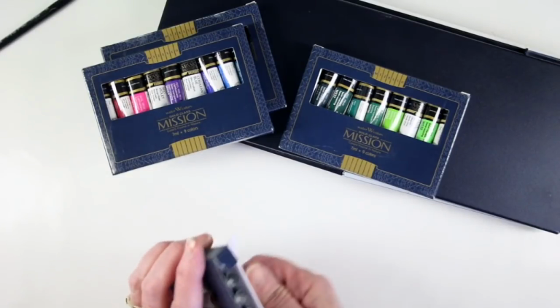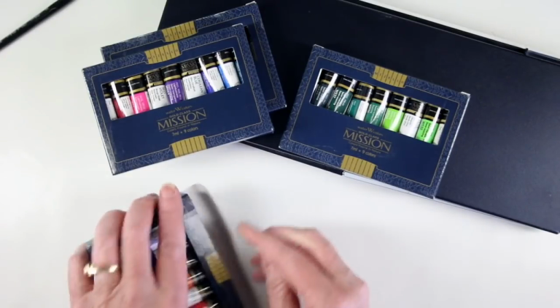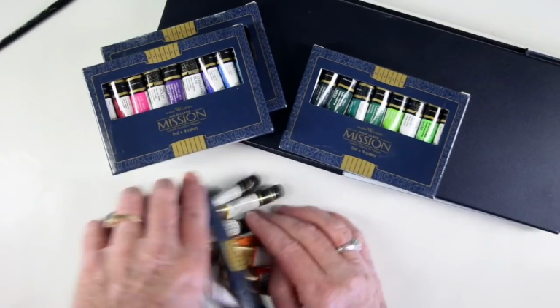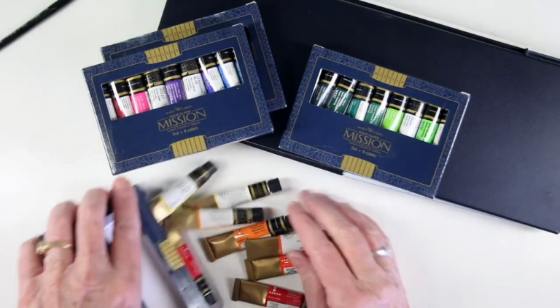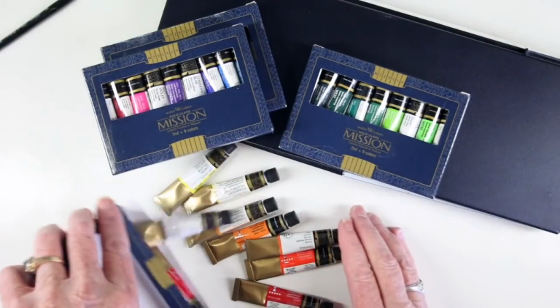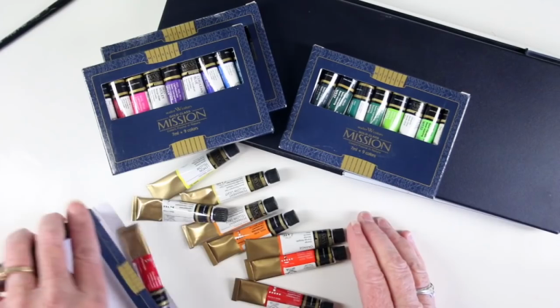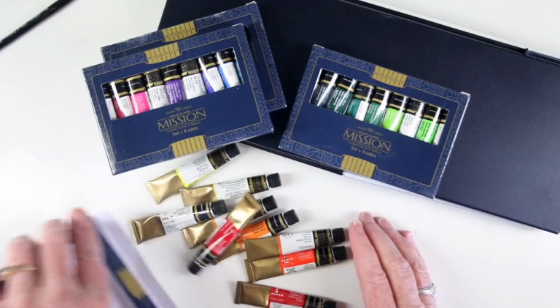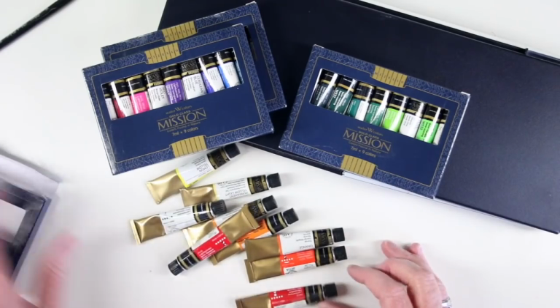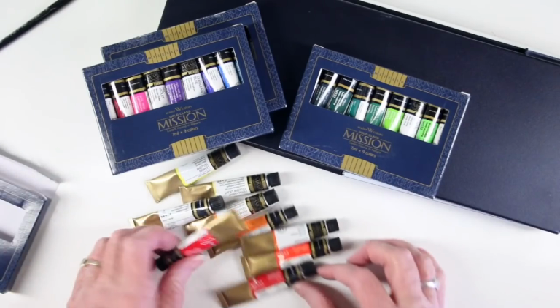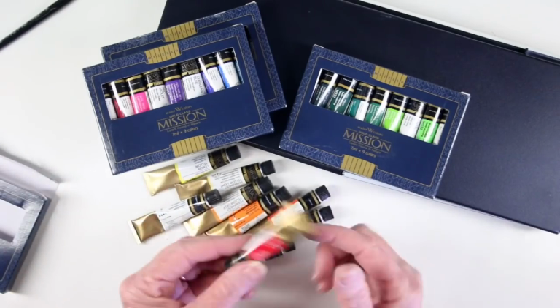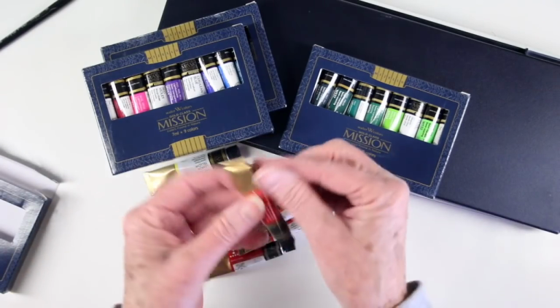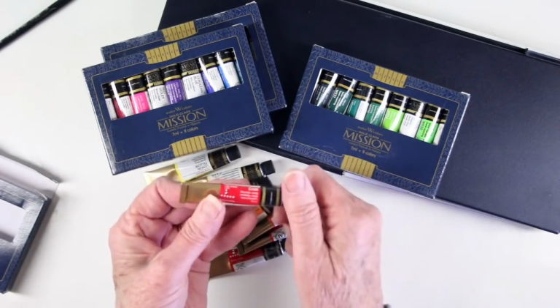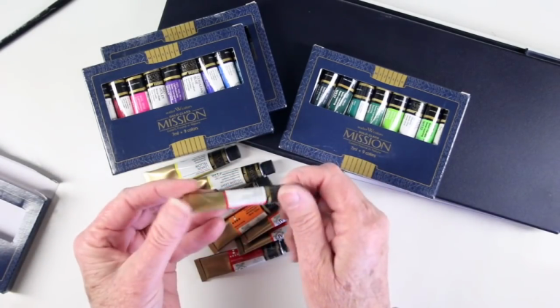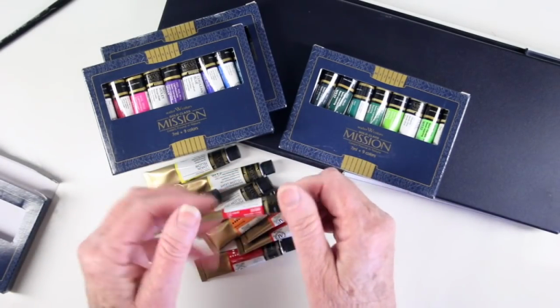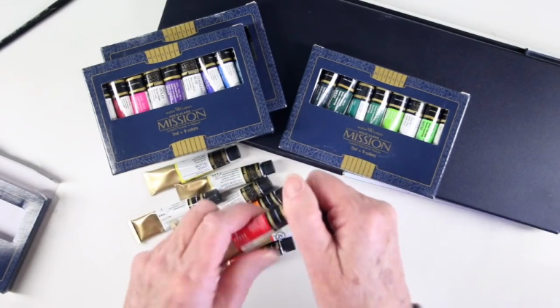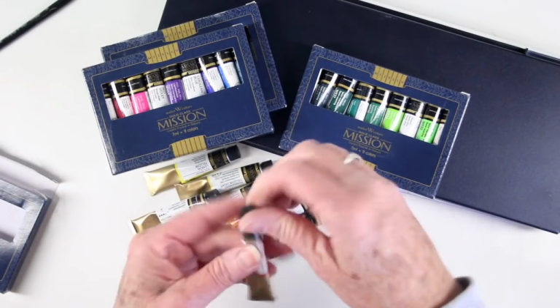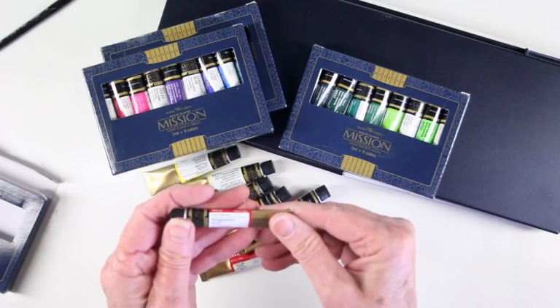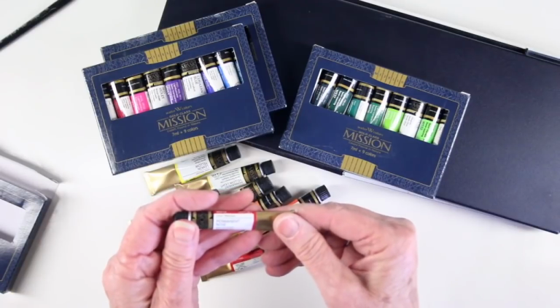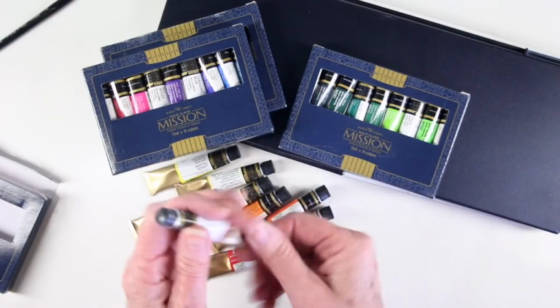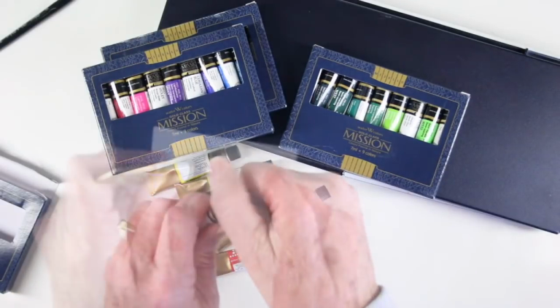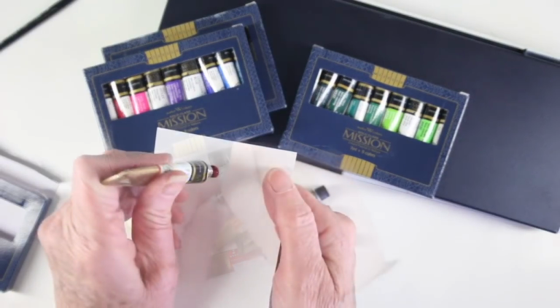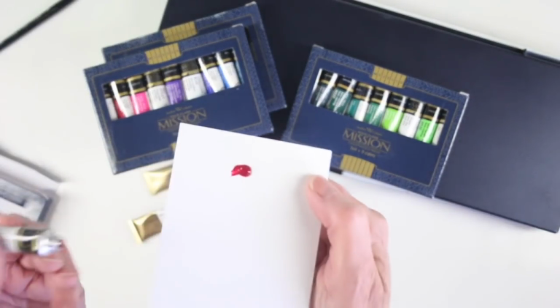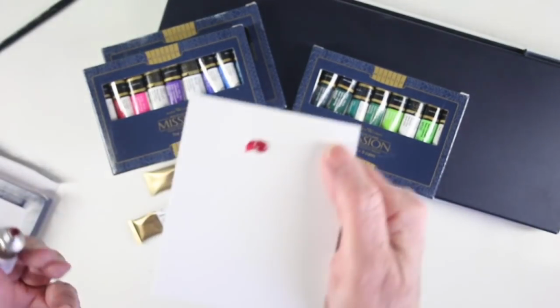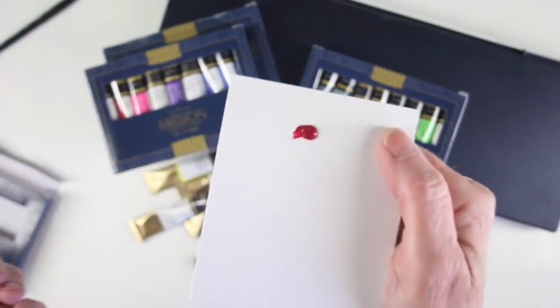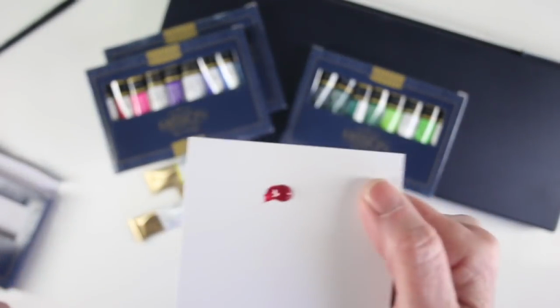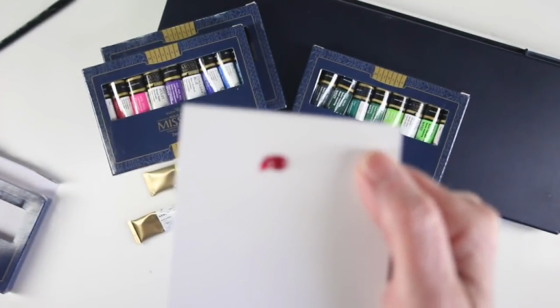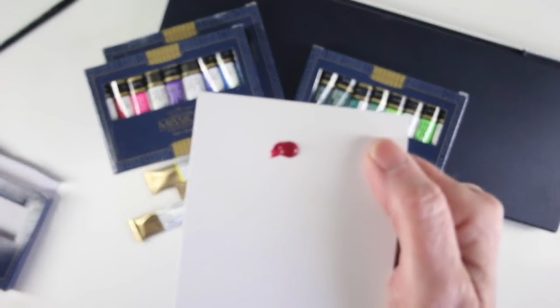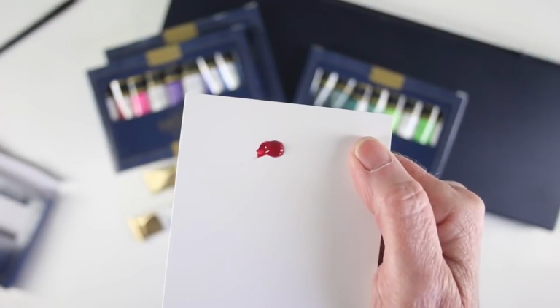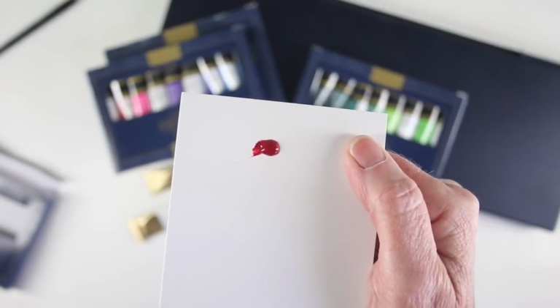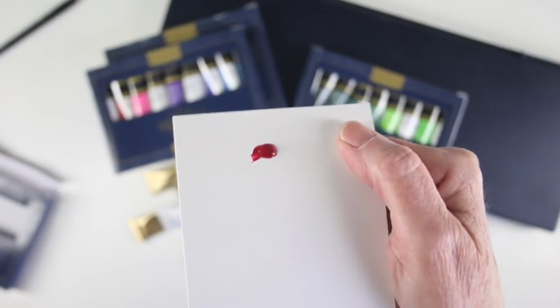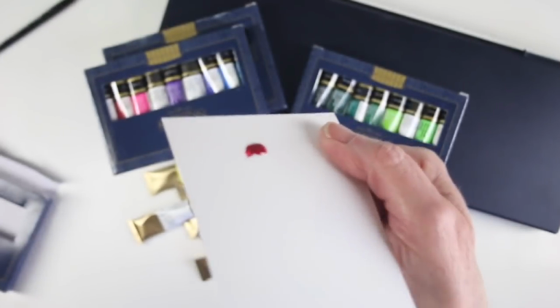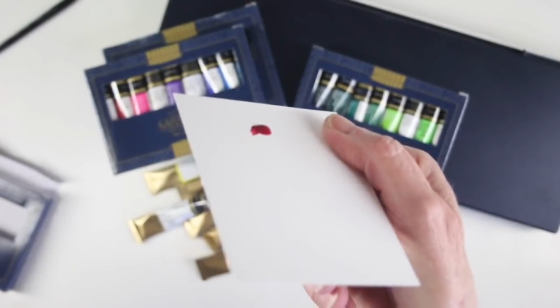I'll open this up so you can see these tubes. They are seven milliliters or one half ounce of liquid paint and they're highly pigmented. I'll squirt a little bit out so you can see the thickness of the paint and how pigmented it is.